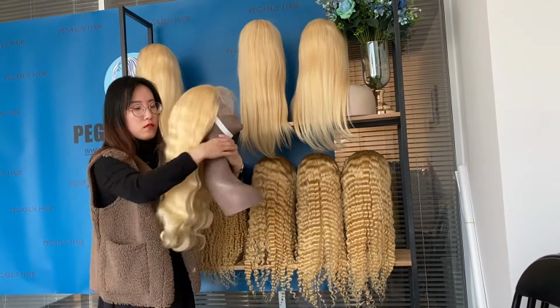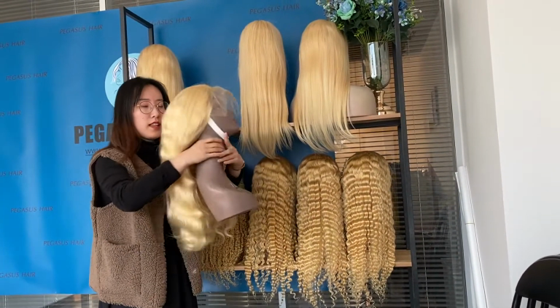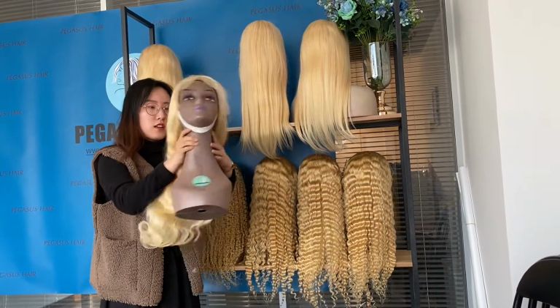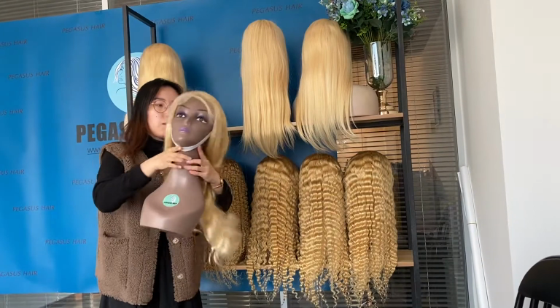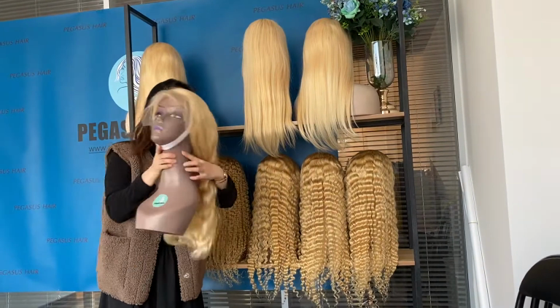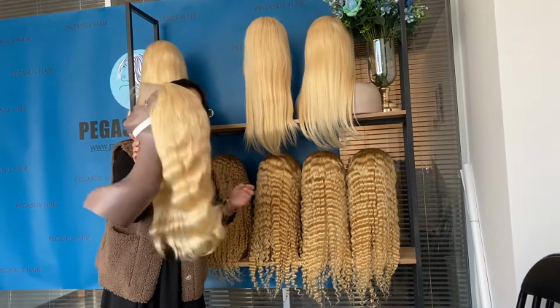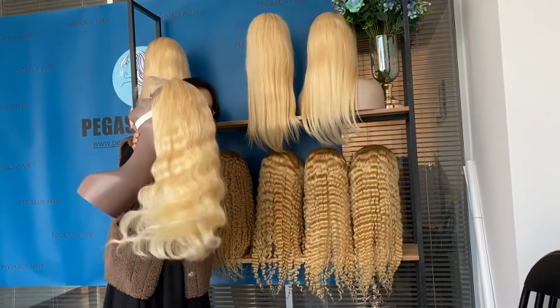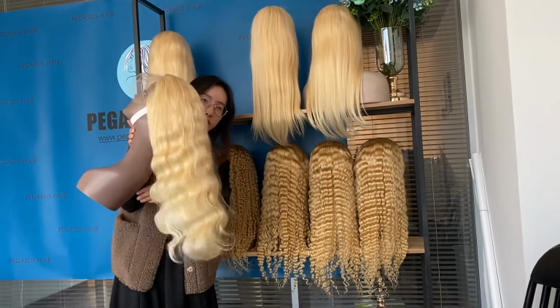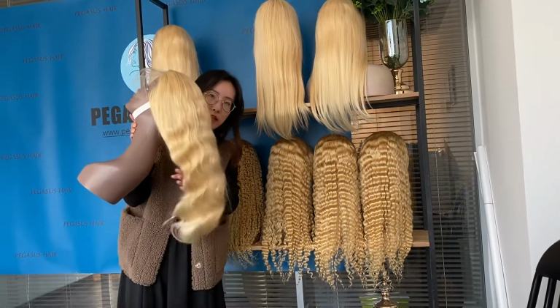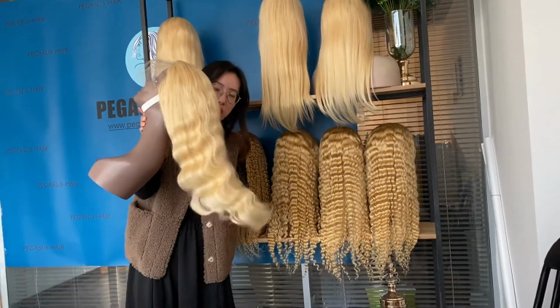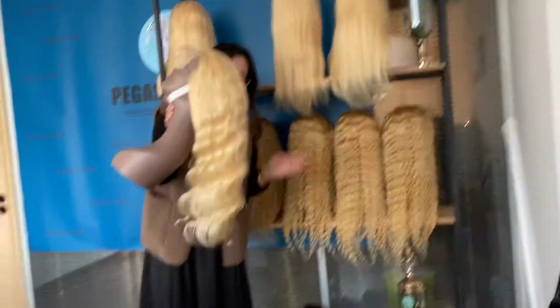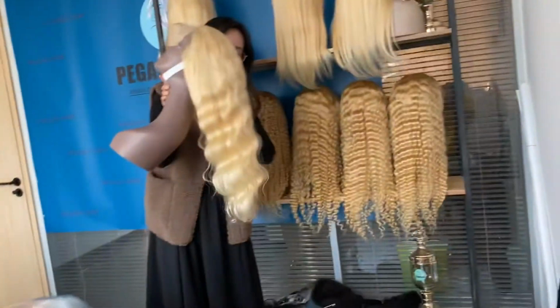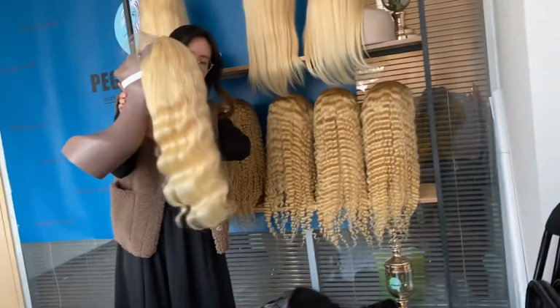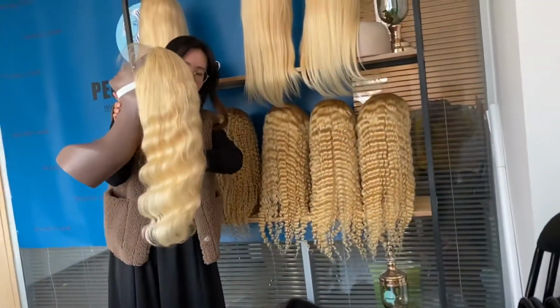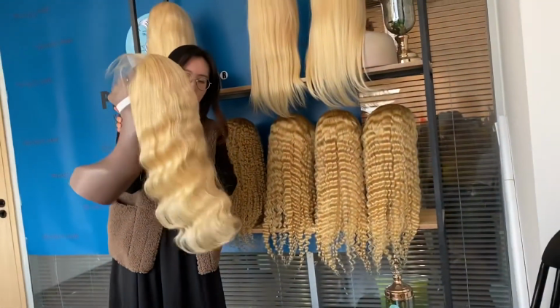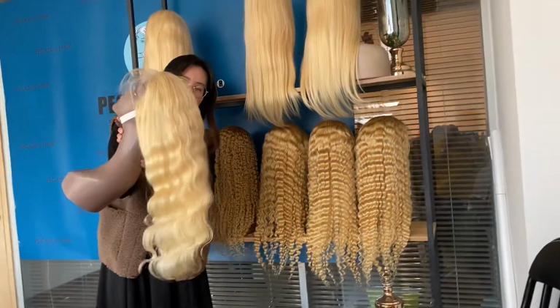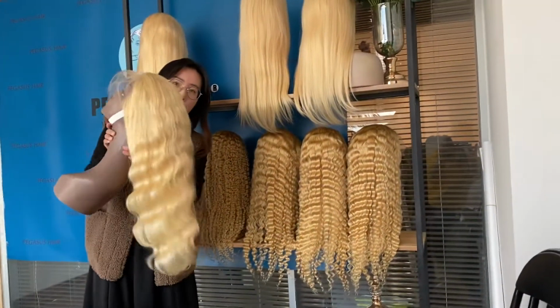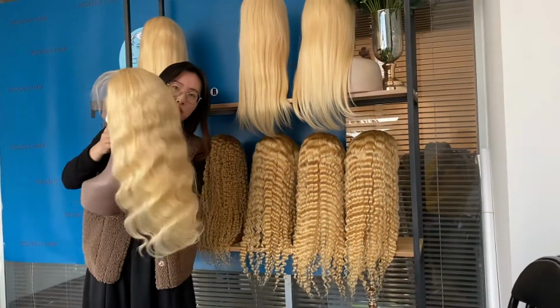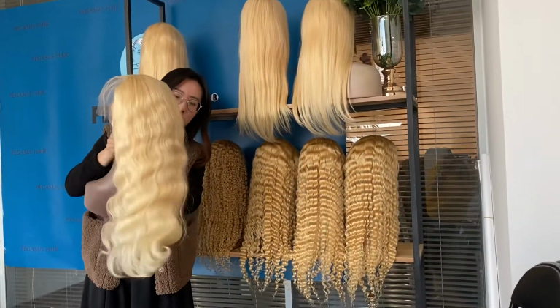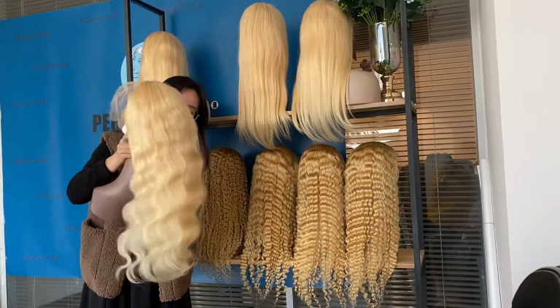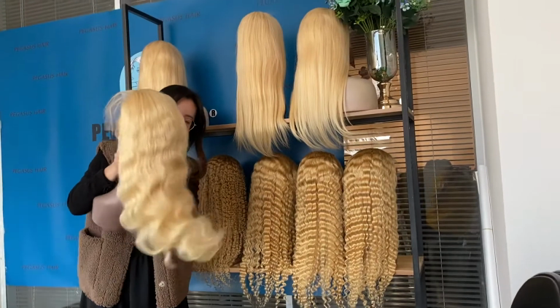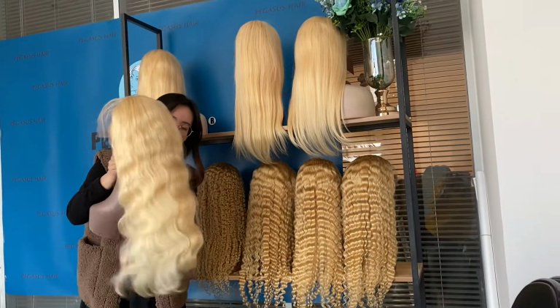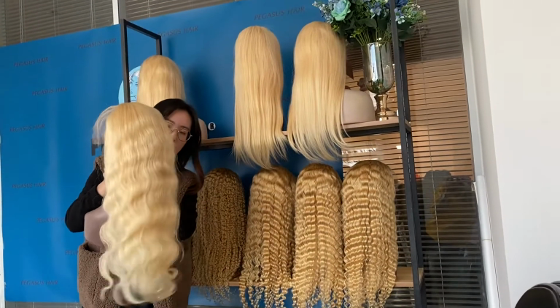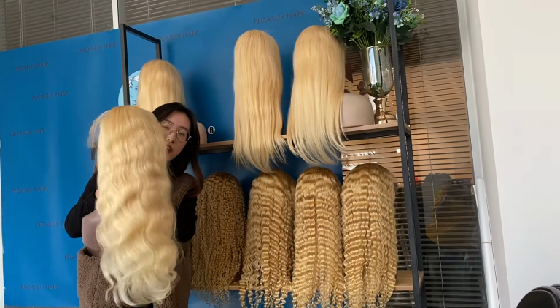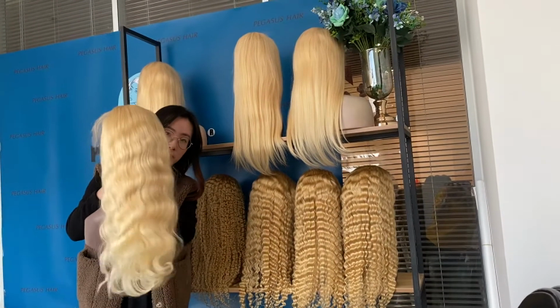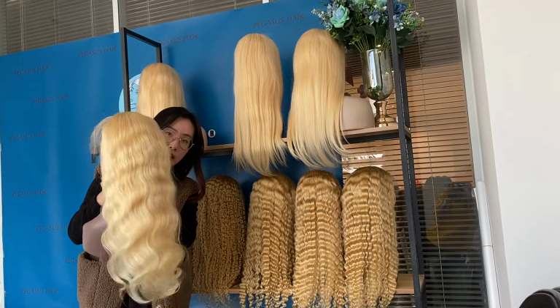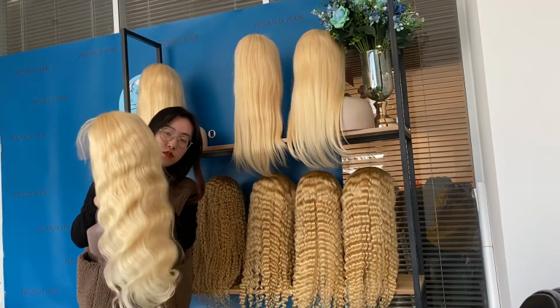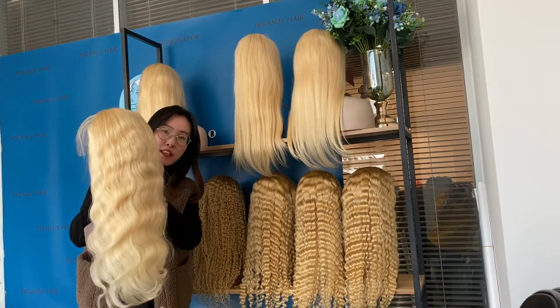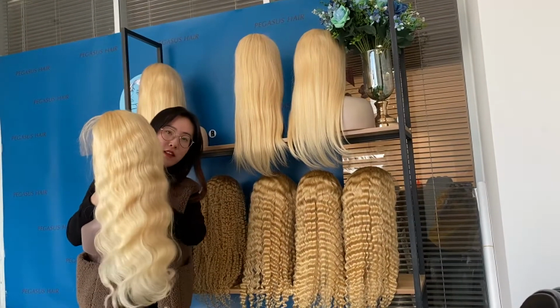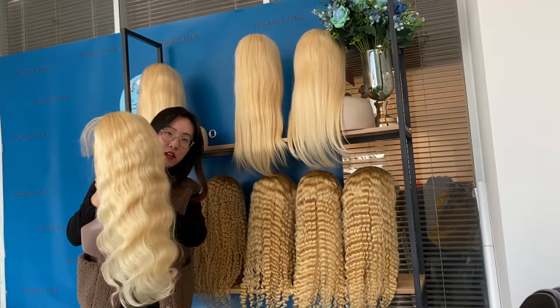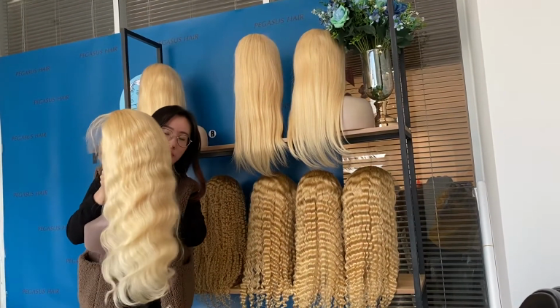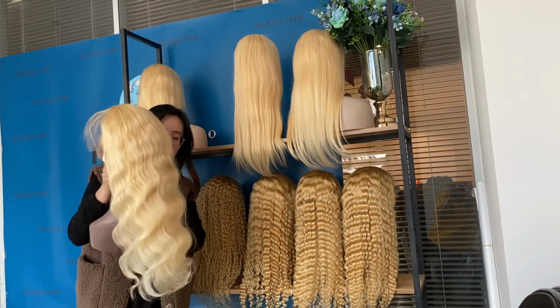The blonde hair you purchase from us can be used for more than two years and can be dyed to any other color you want.